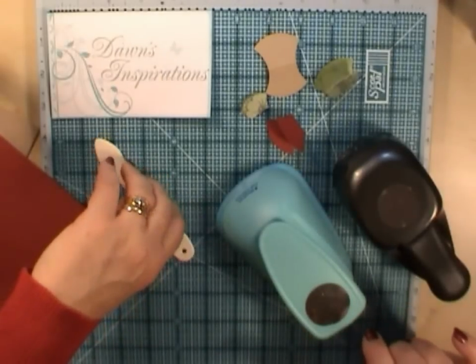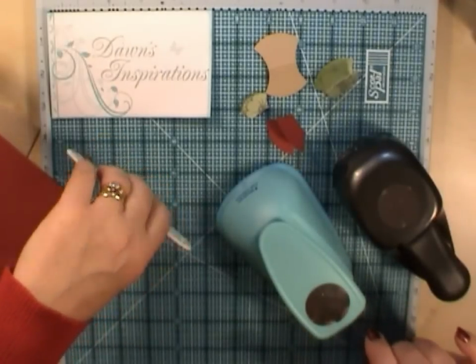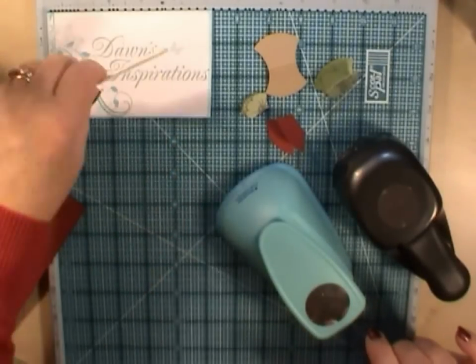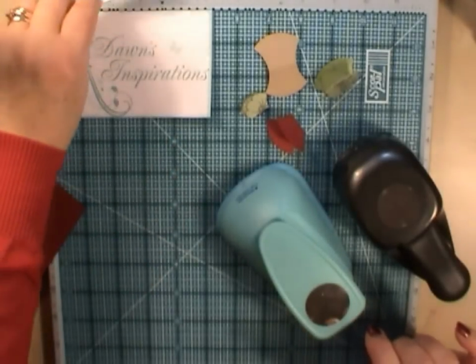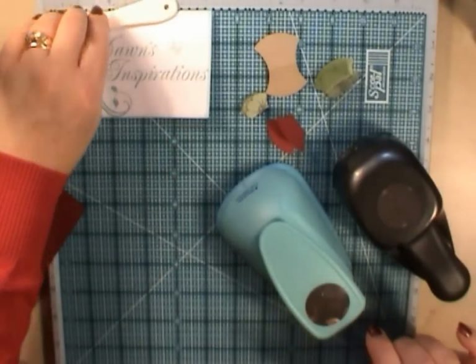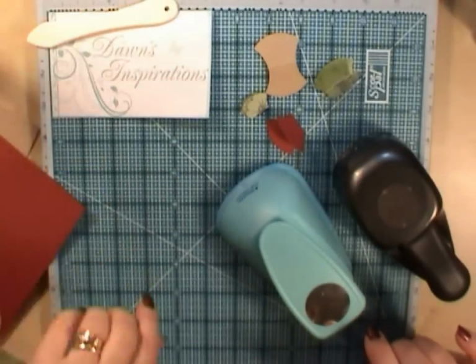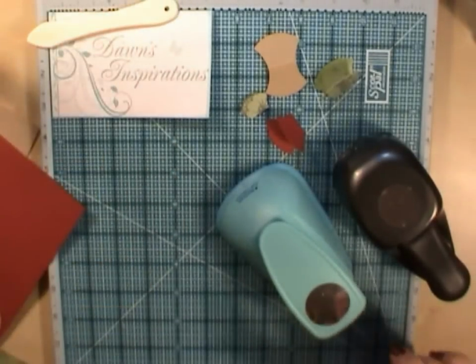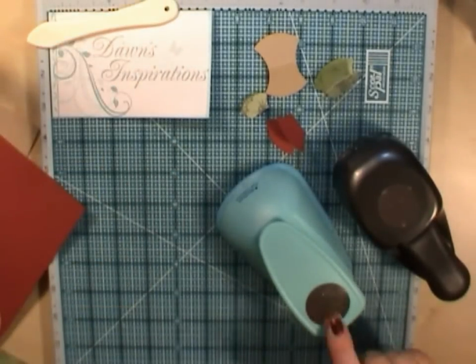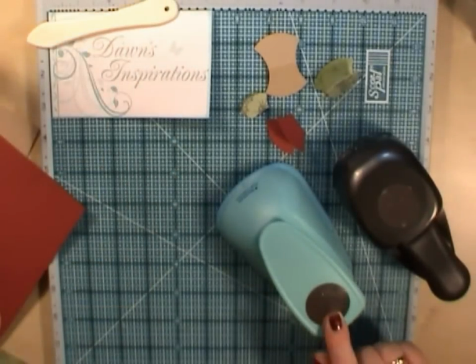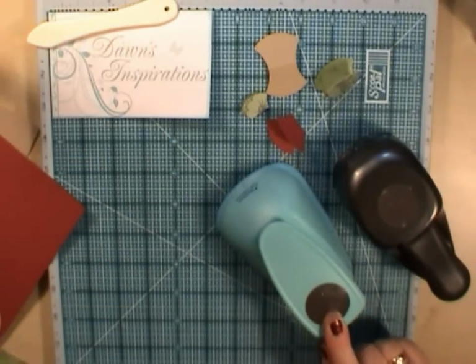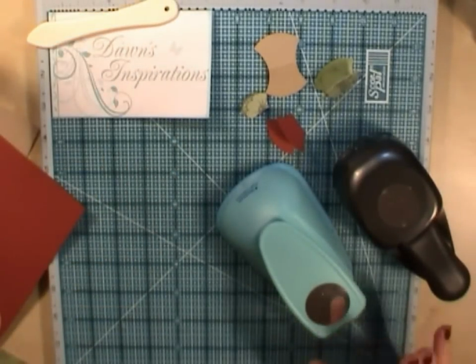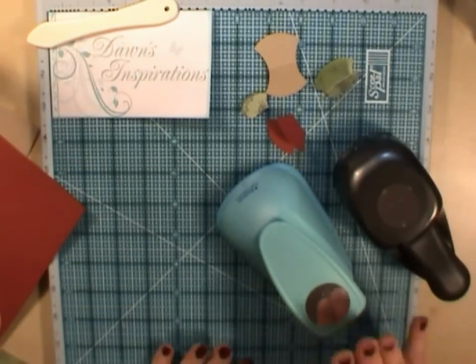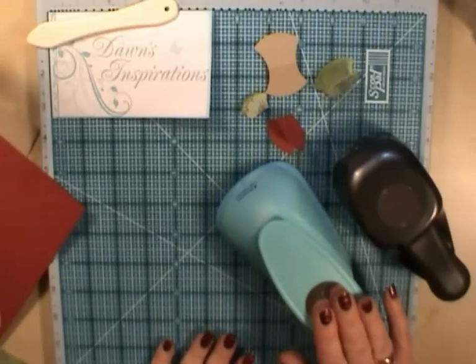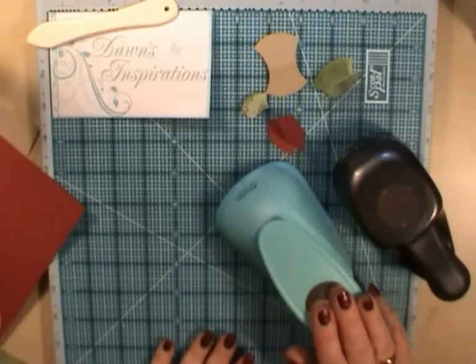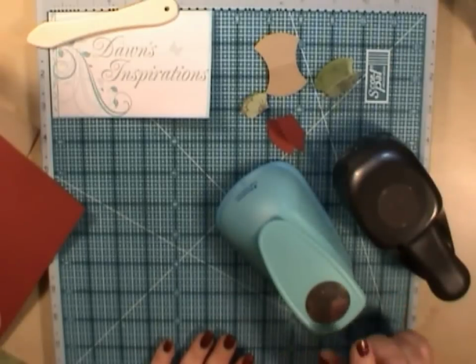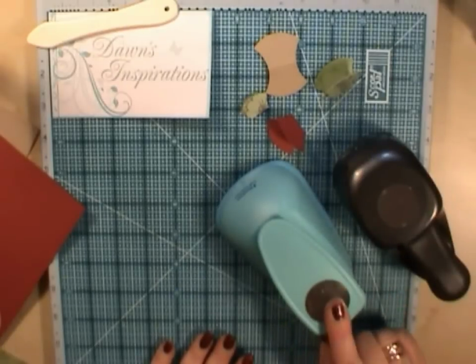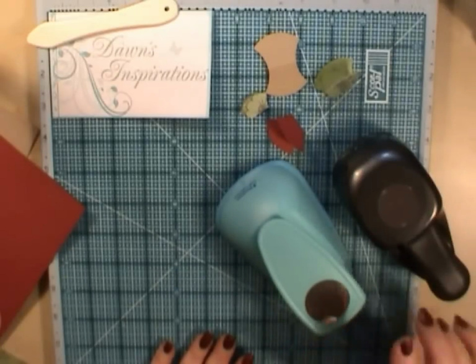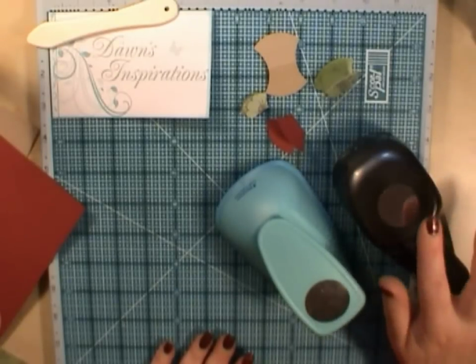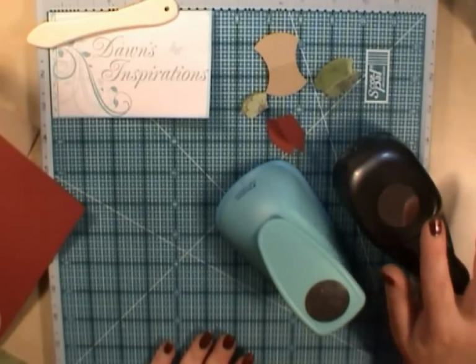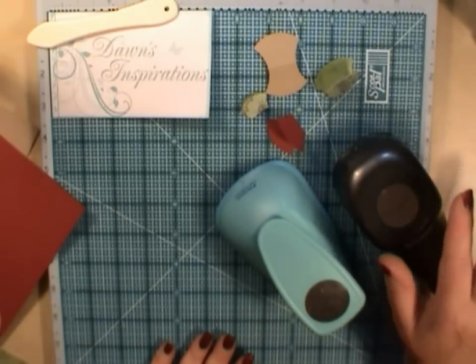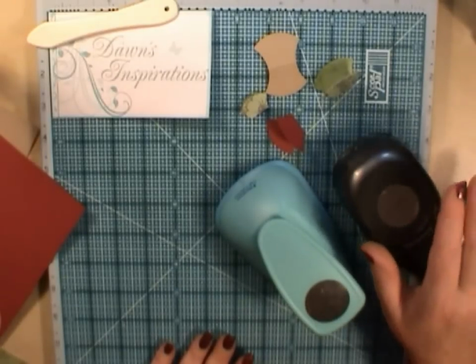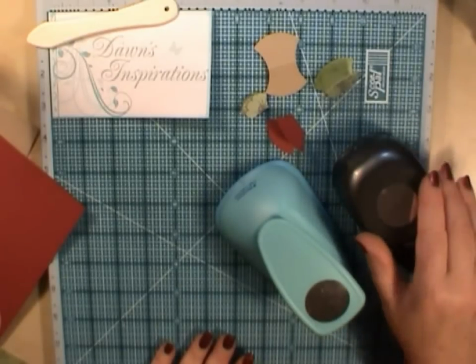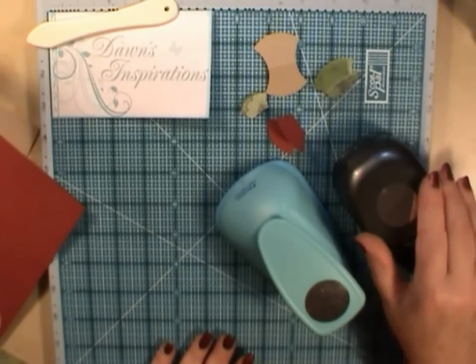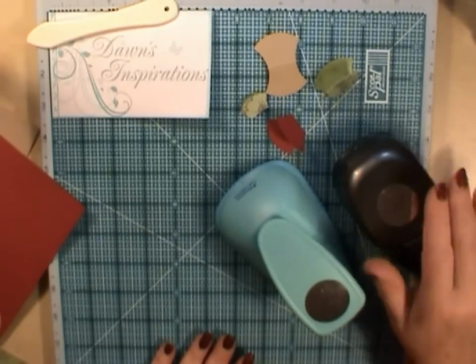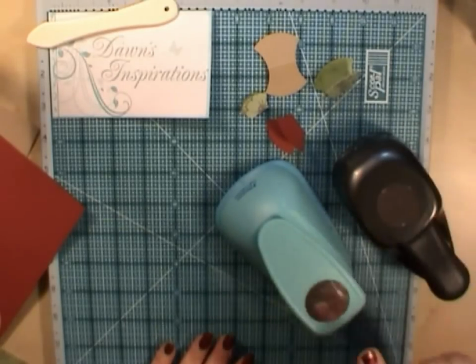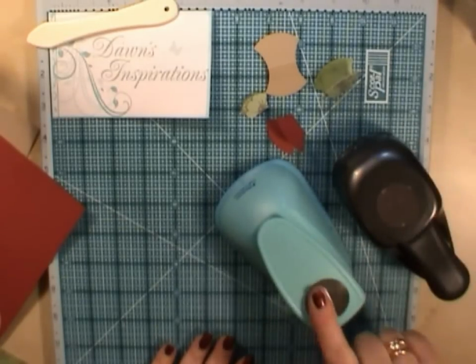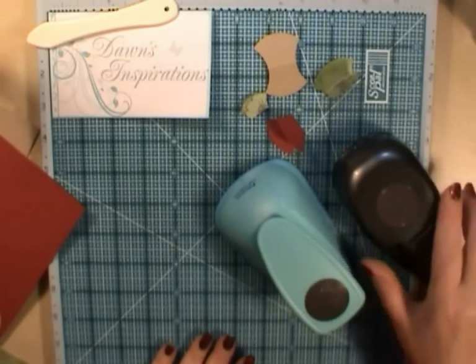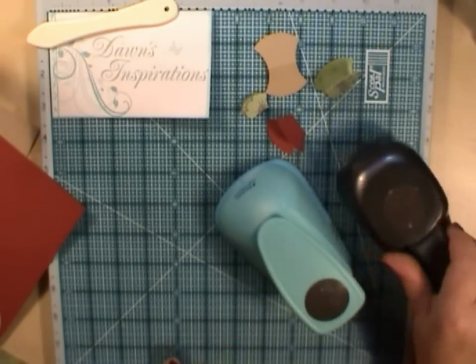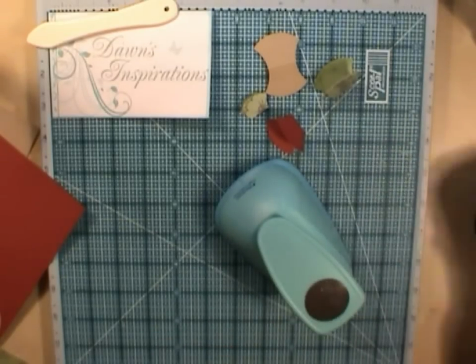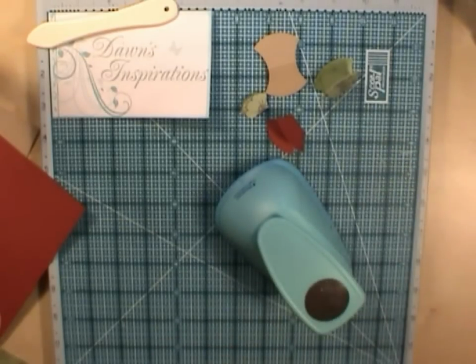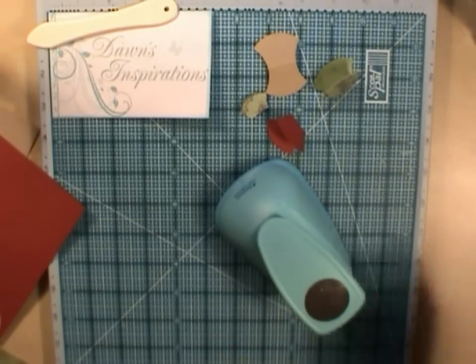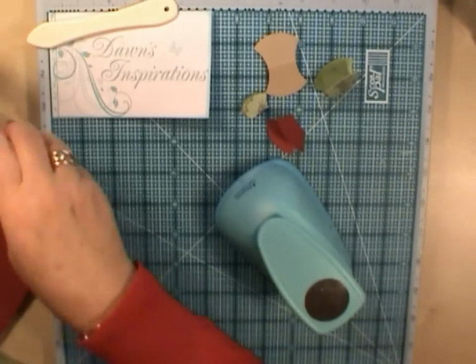I'd like to thank Jean, my friend, for lending me the punches today. I've got a two inch punch here and a one and a quarter. I'll show you with a two inch punch to start with.